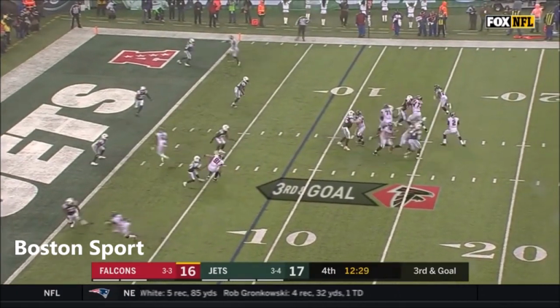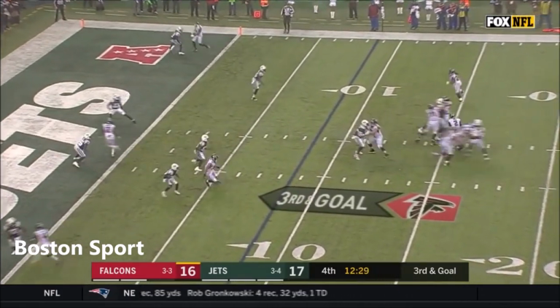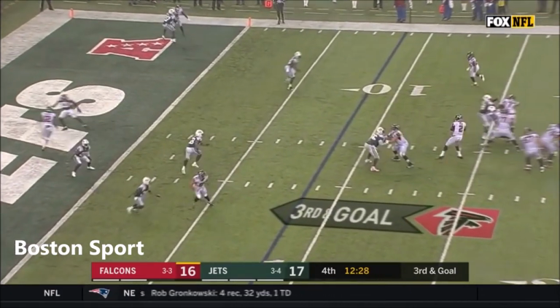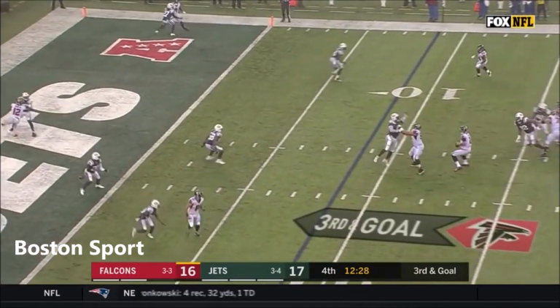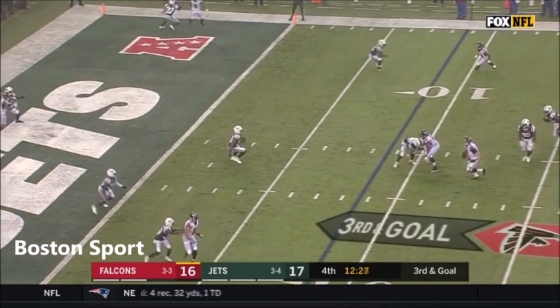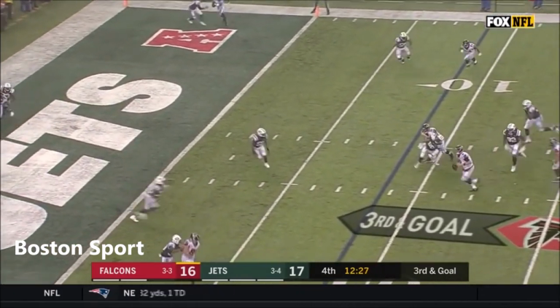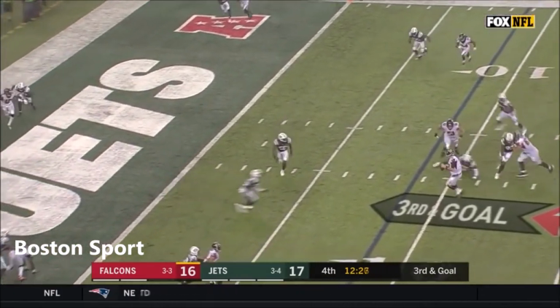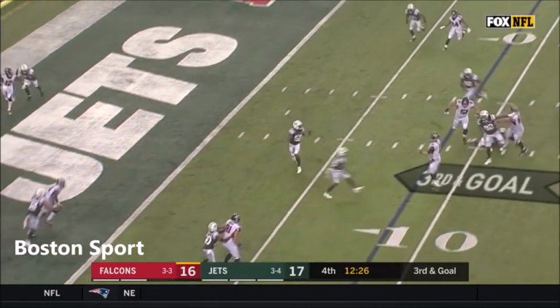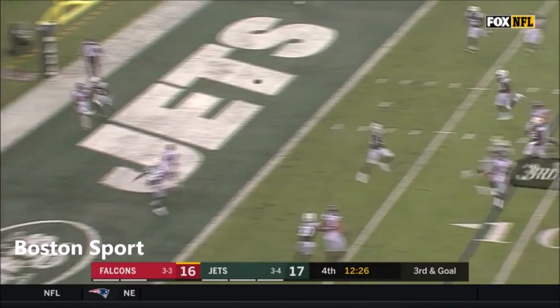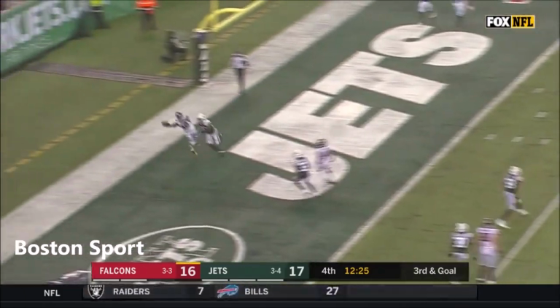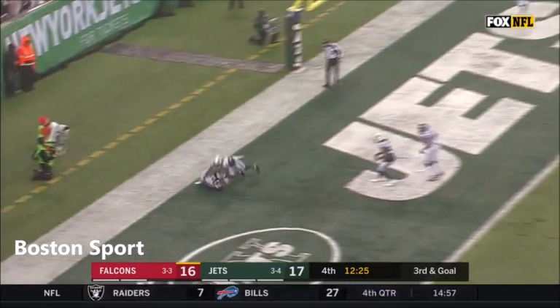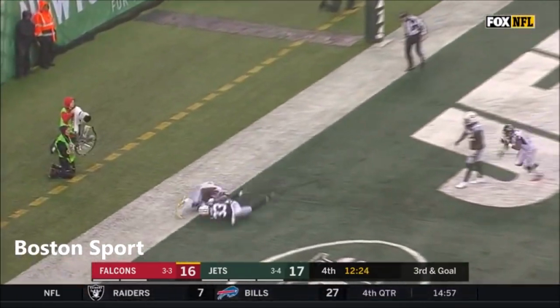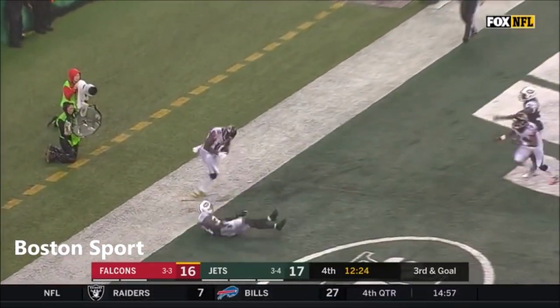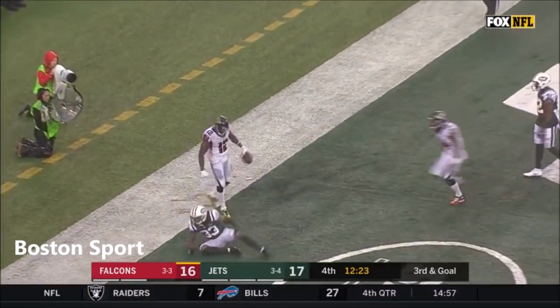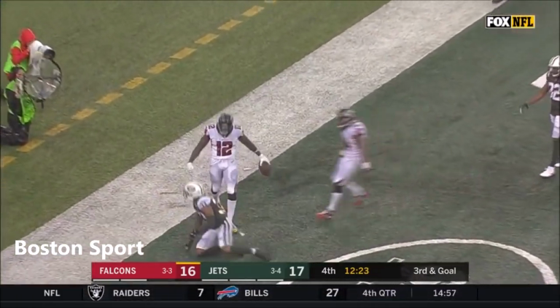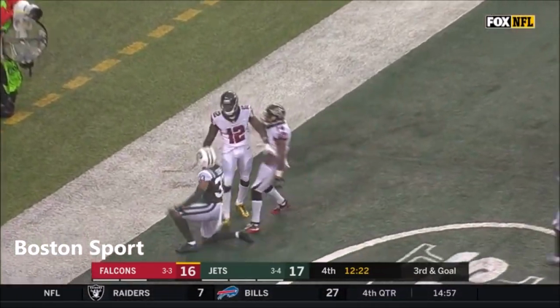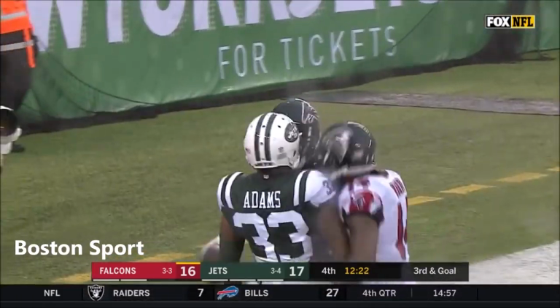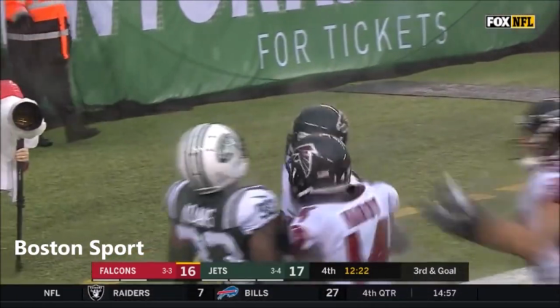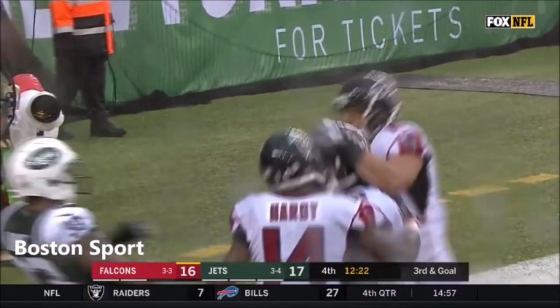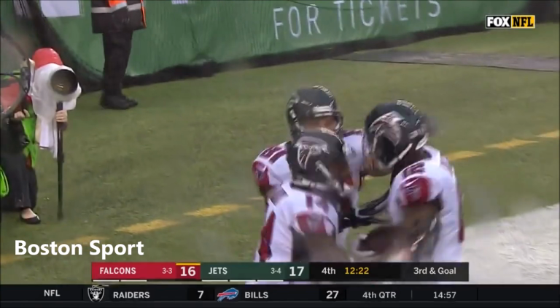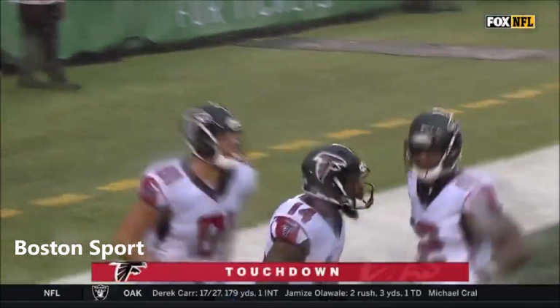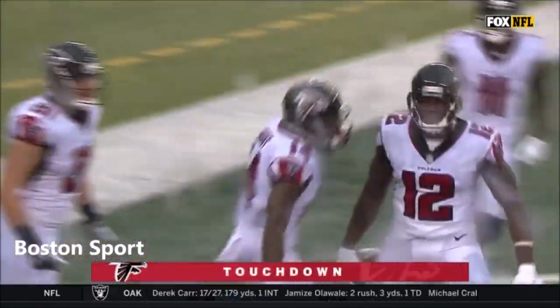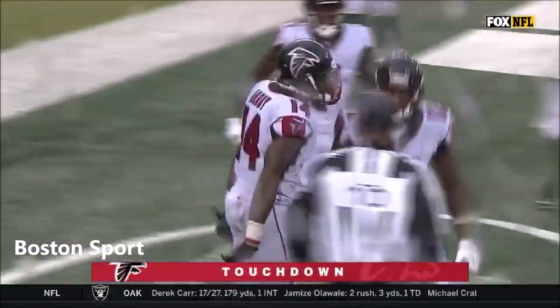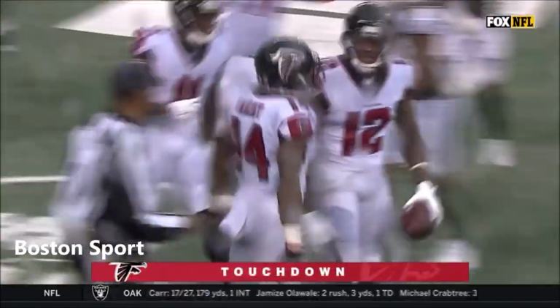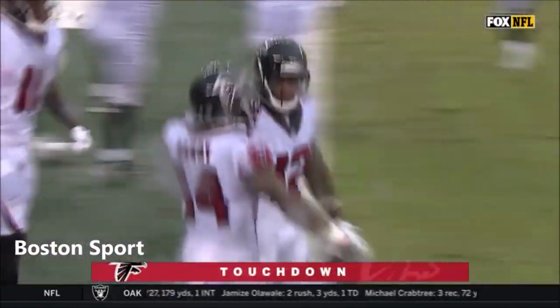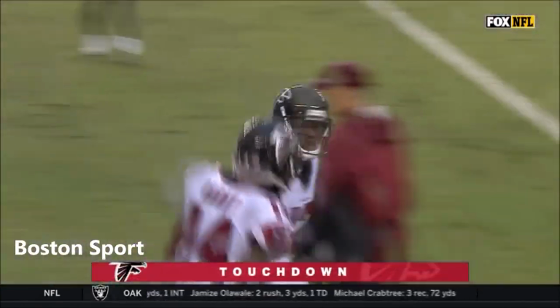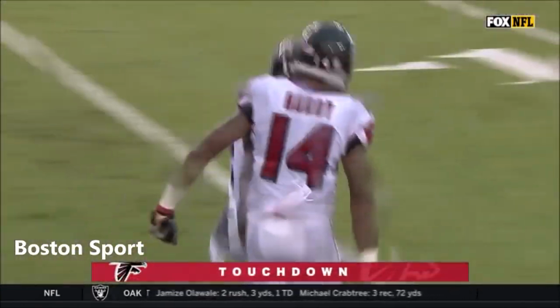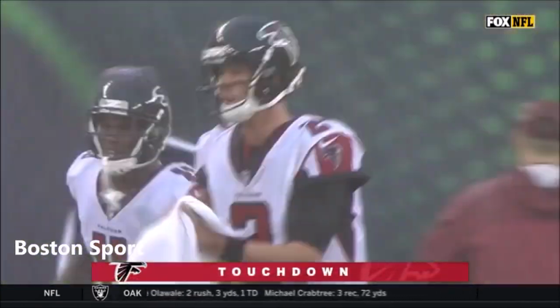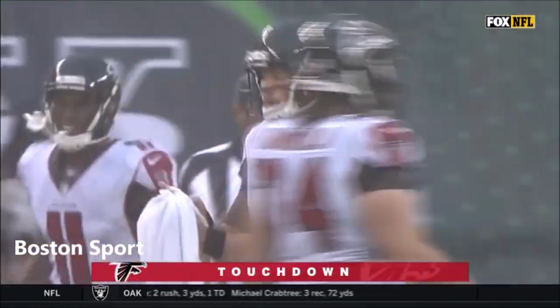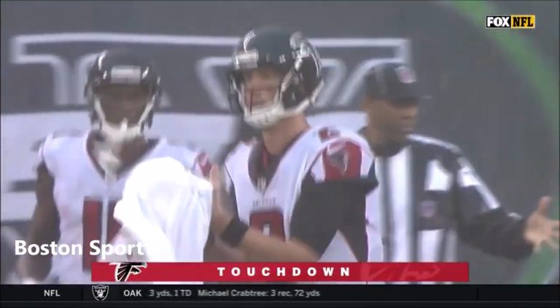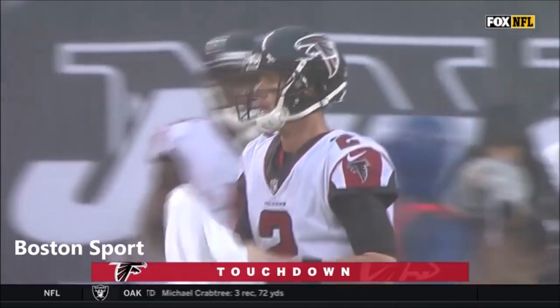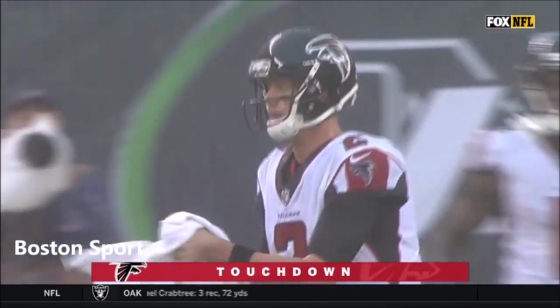Ryan on third and goal, looking — nobody open. Ryan throws into the end zone. Sanu holds on. It's a touchdown! Stretching grab by Mohamed Sanu.